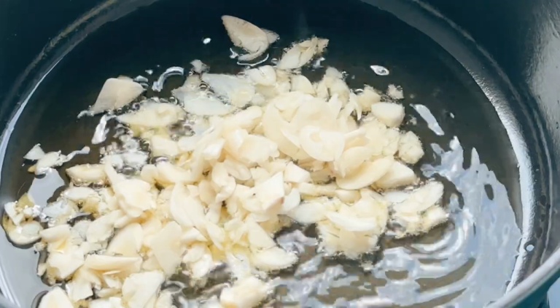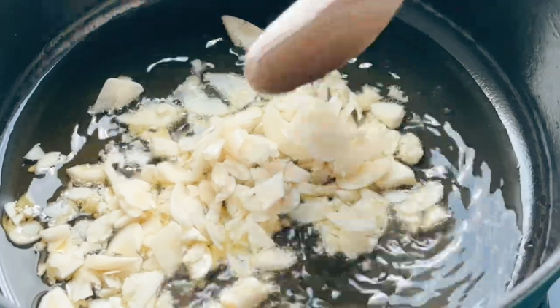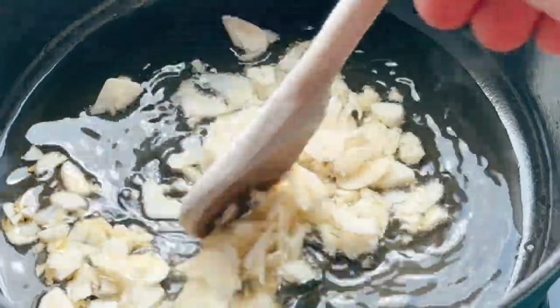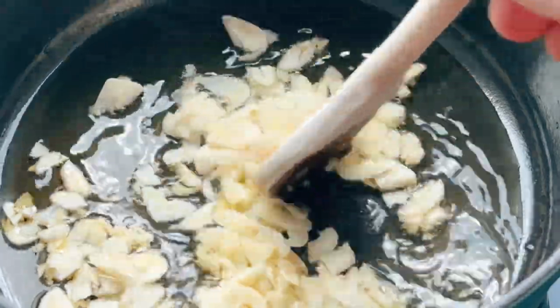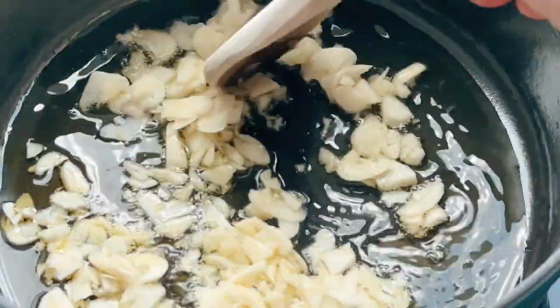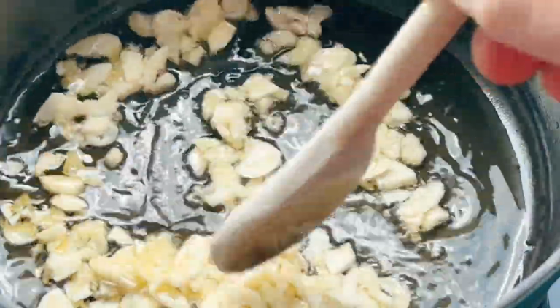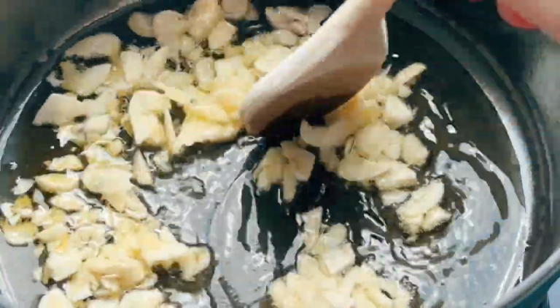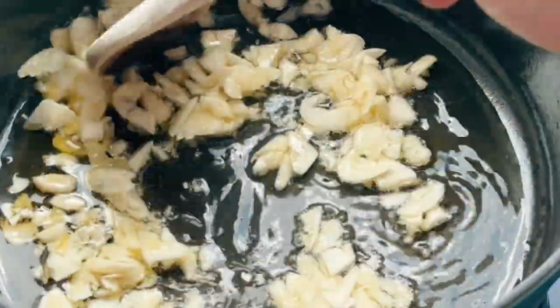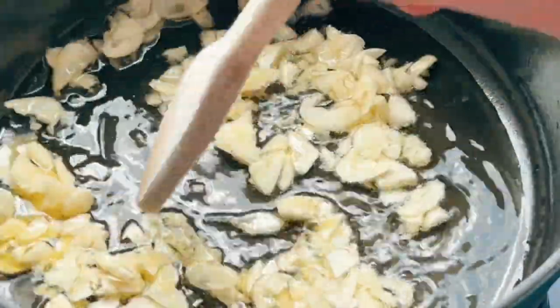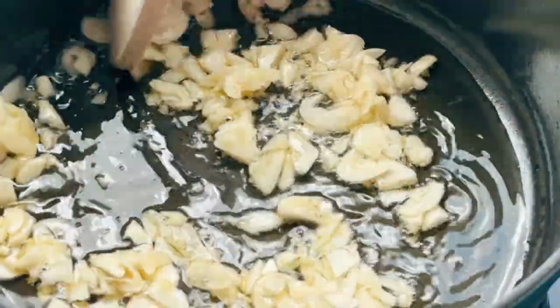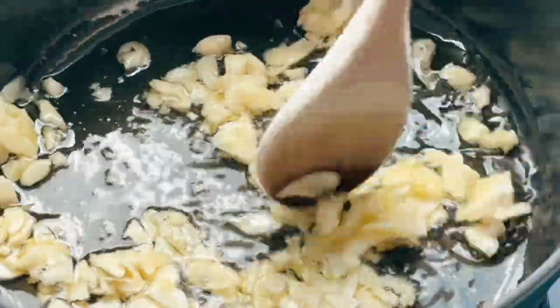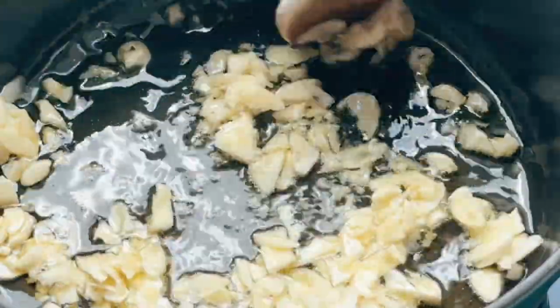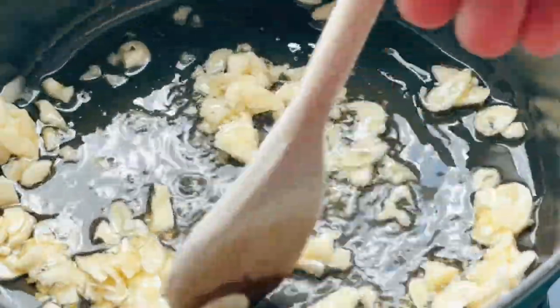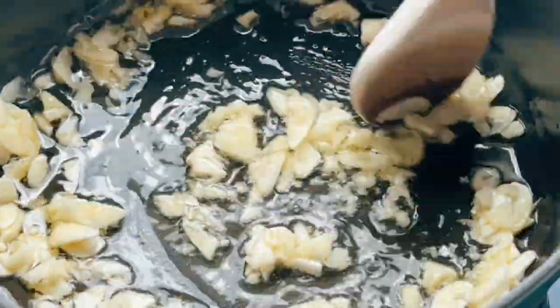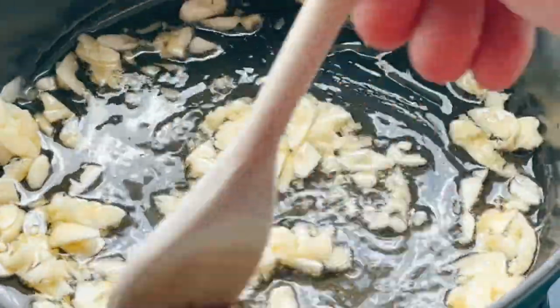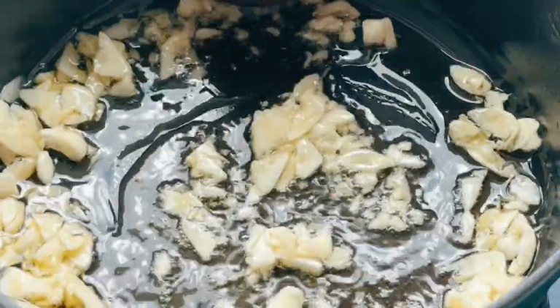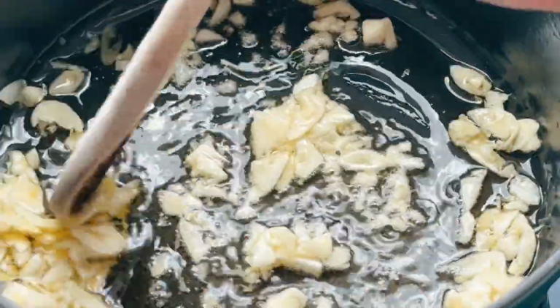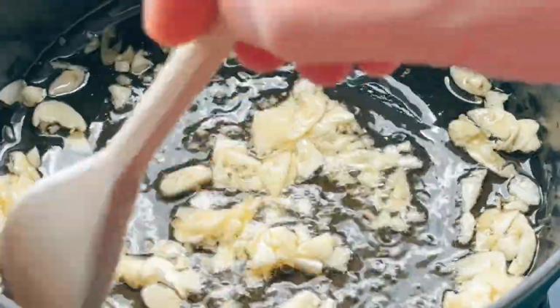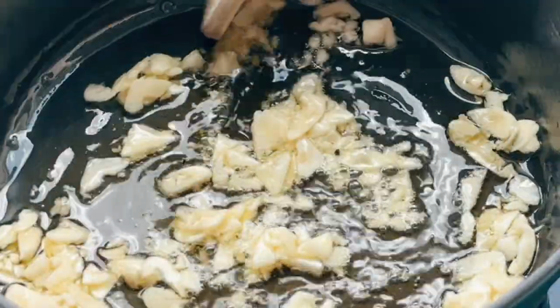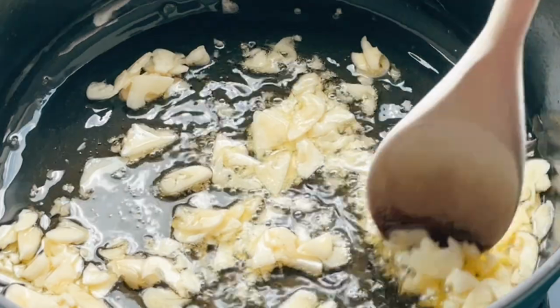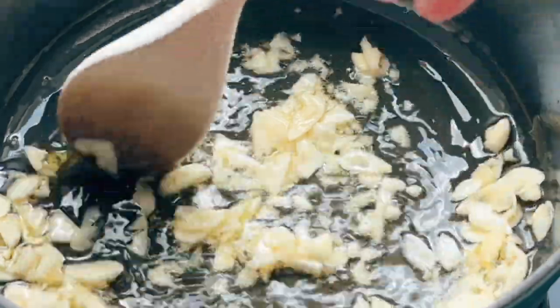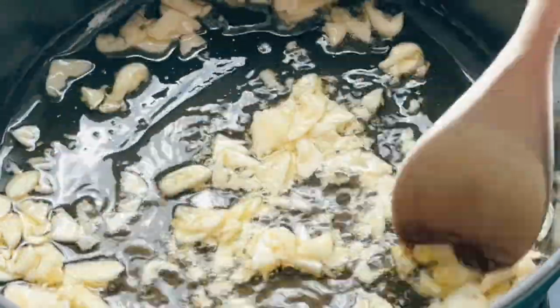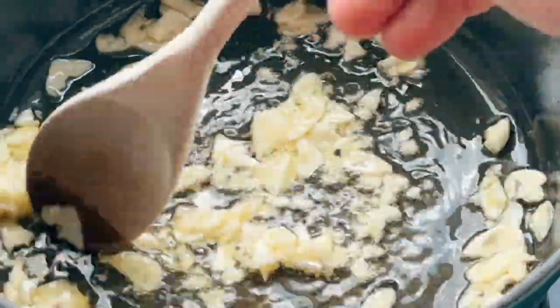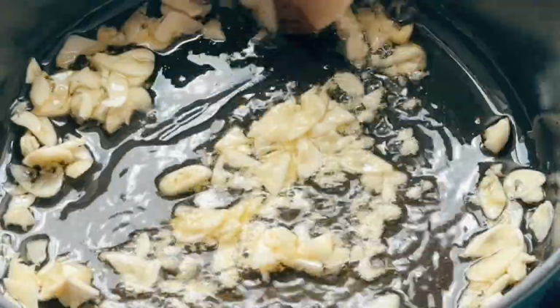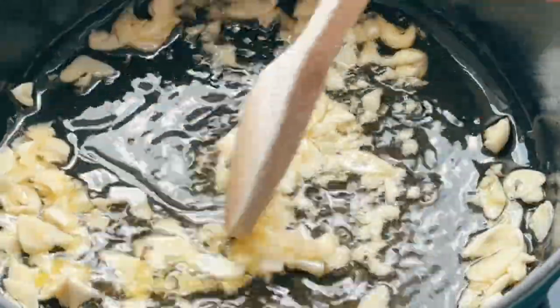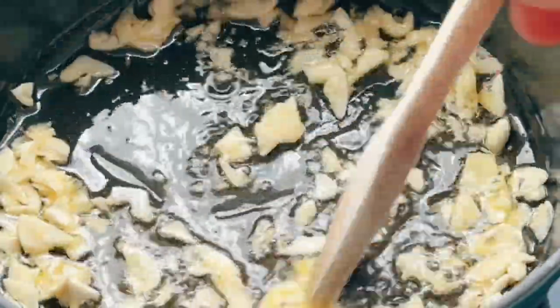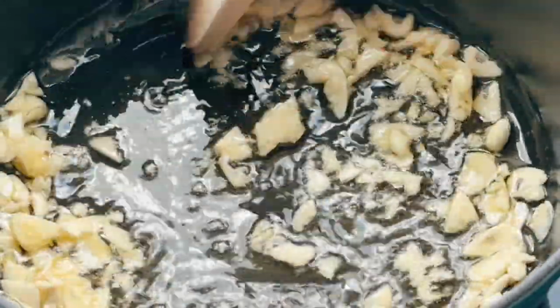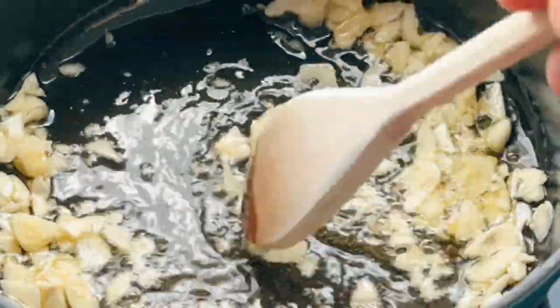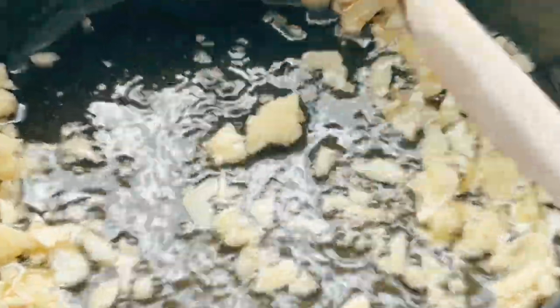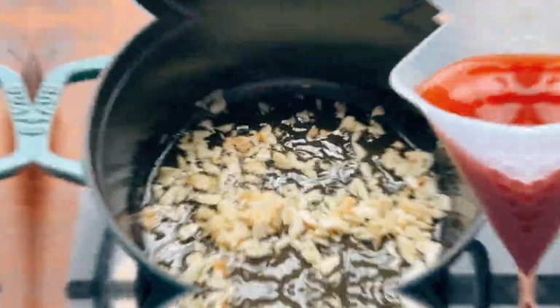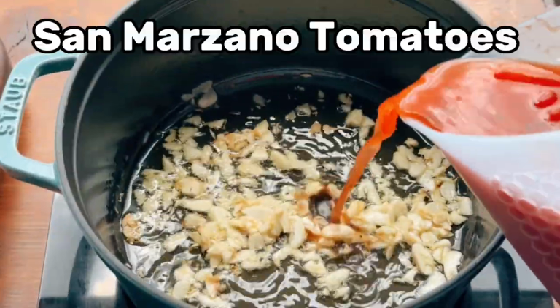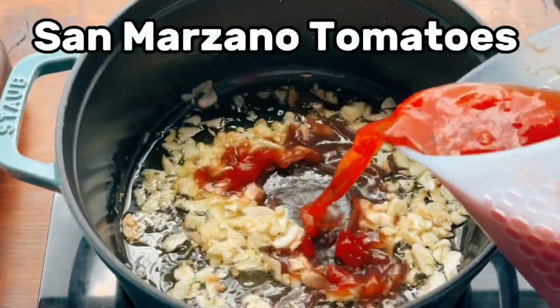You want to saute the garlic until it gets light brown. If you go any darker than that you might as well just throw it out, because it'll just taste burnt in the sauce and we don't want that.